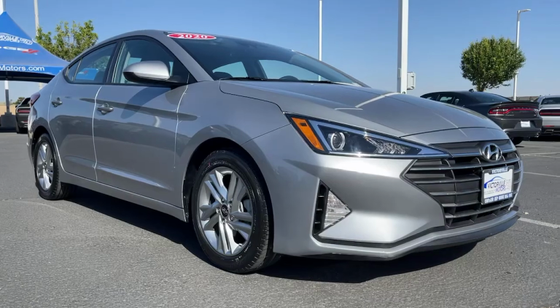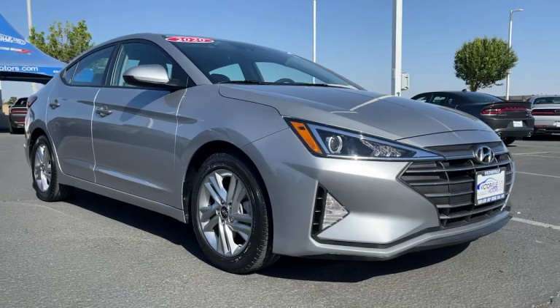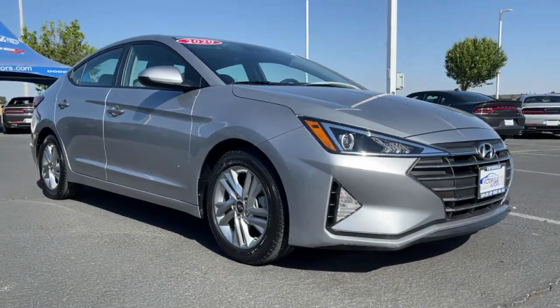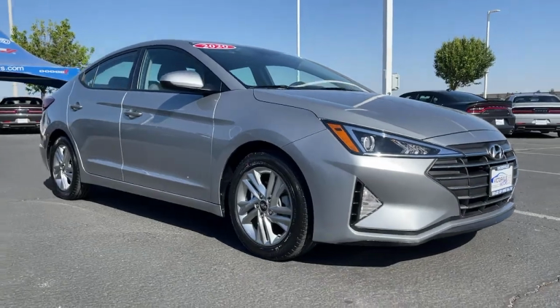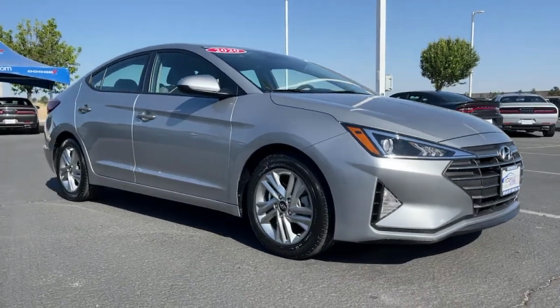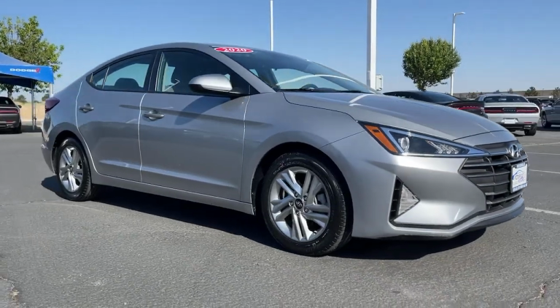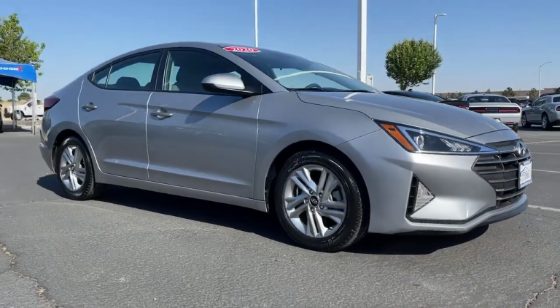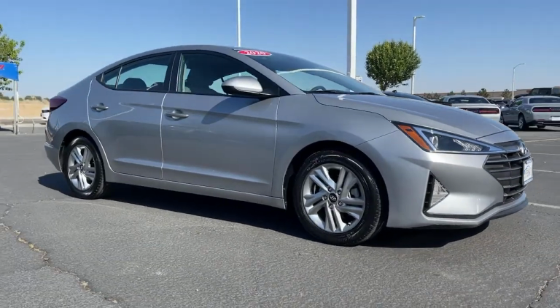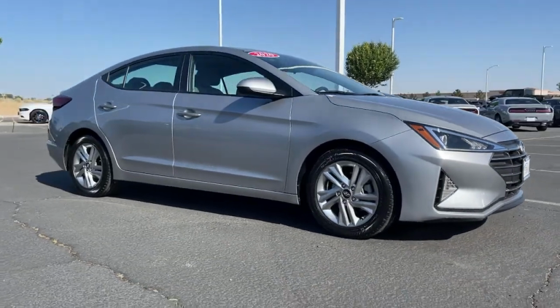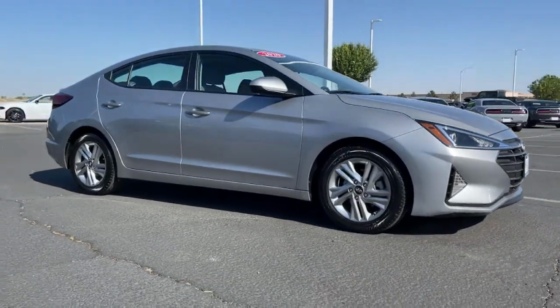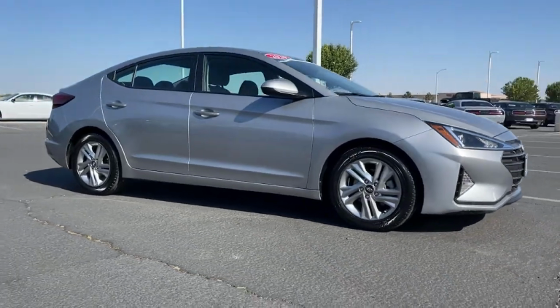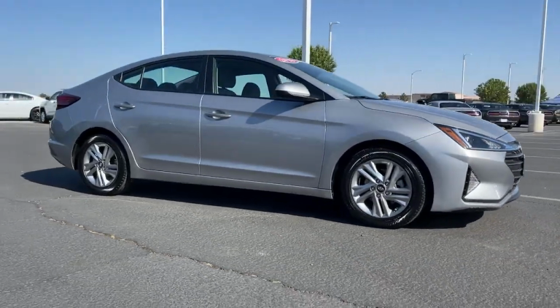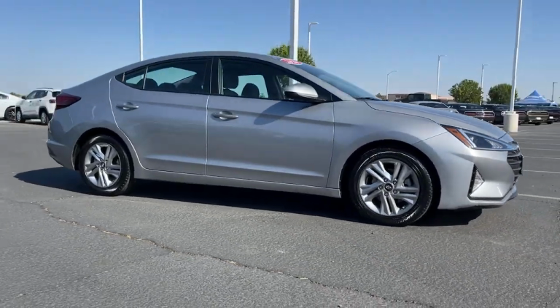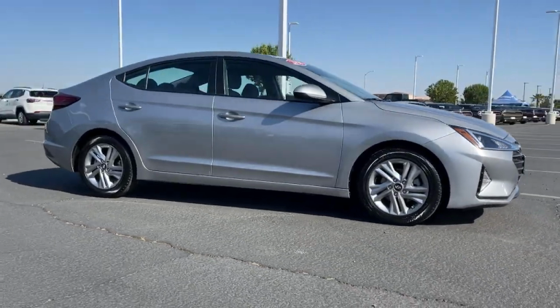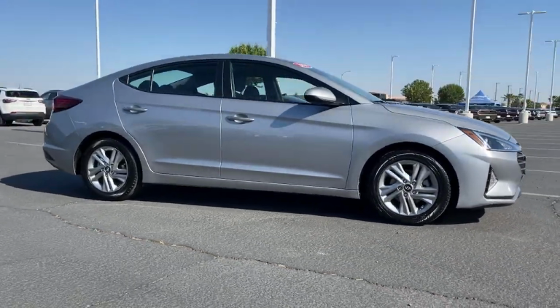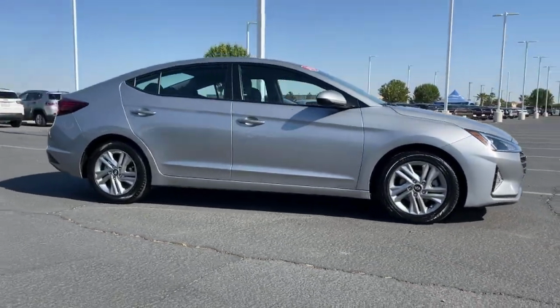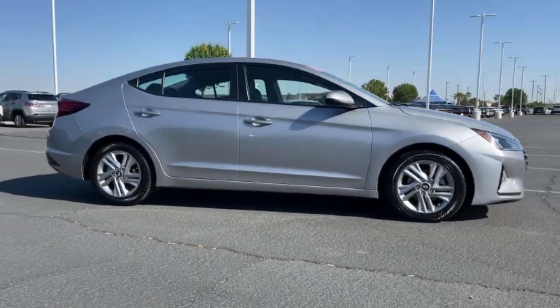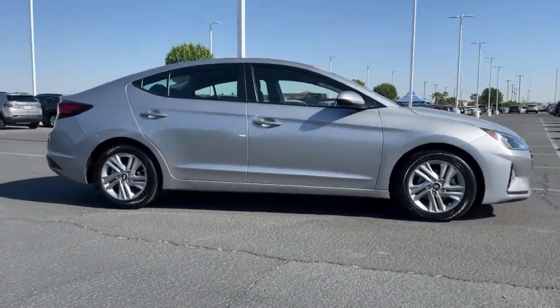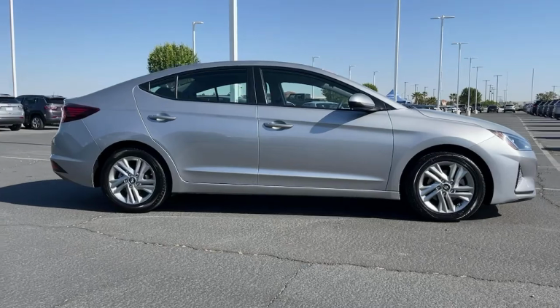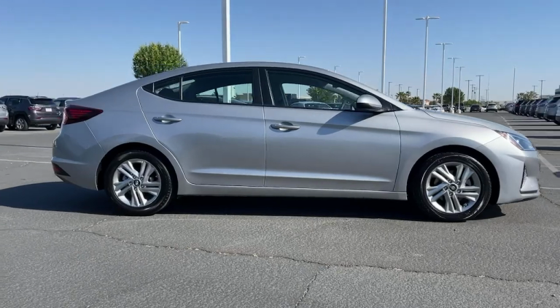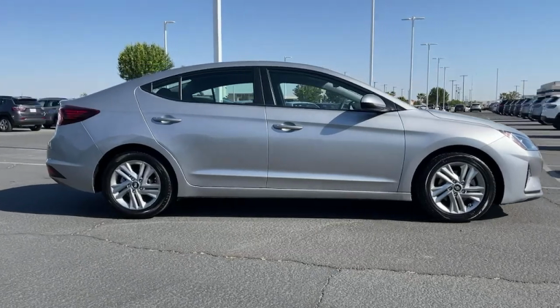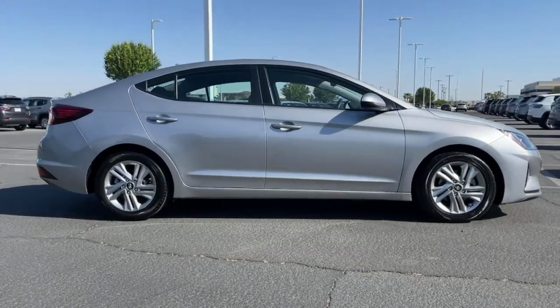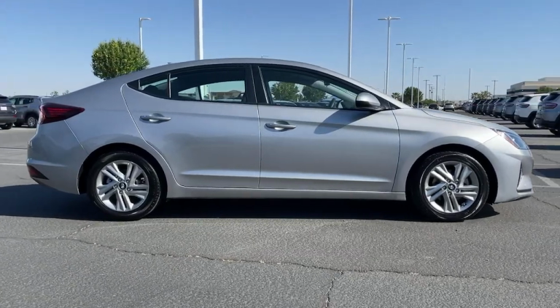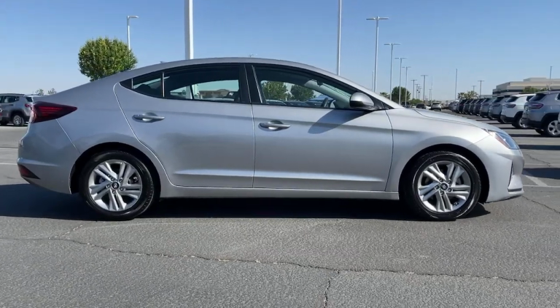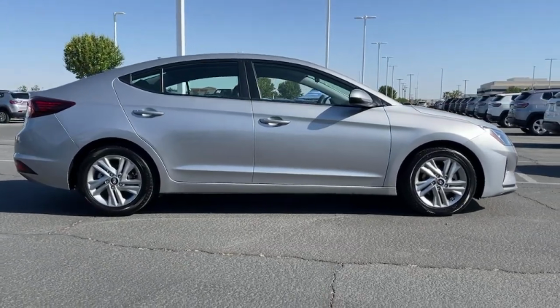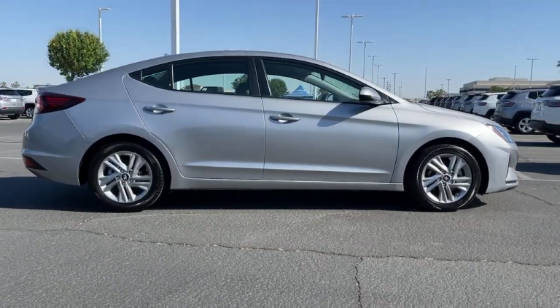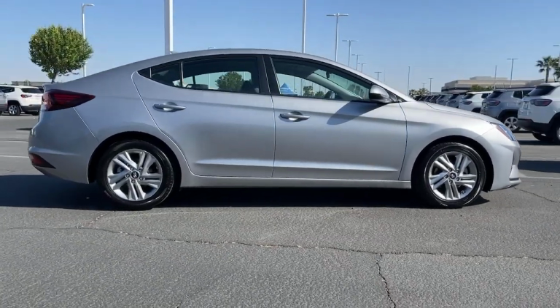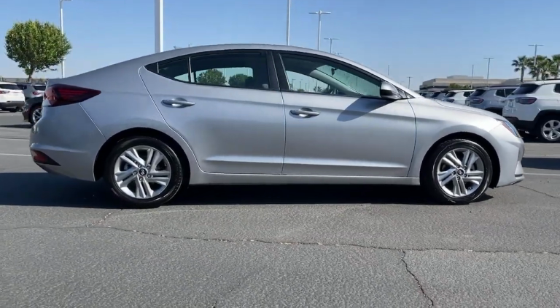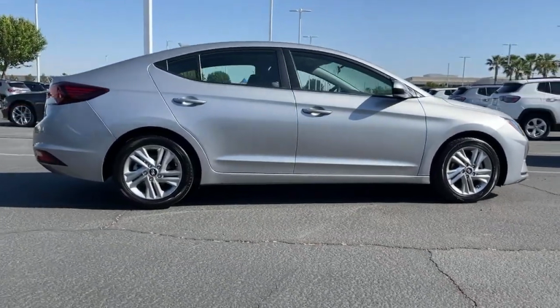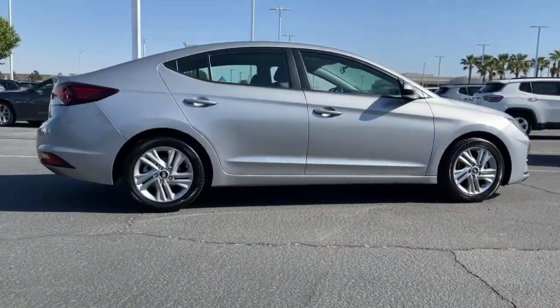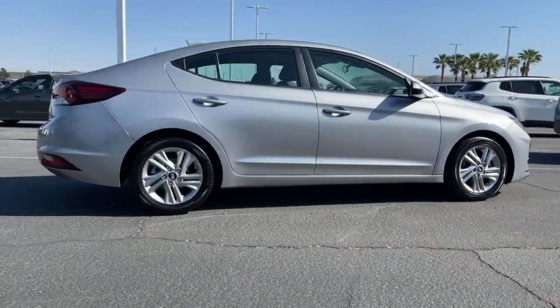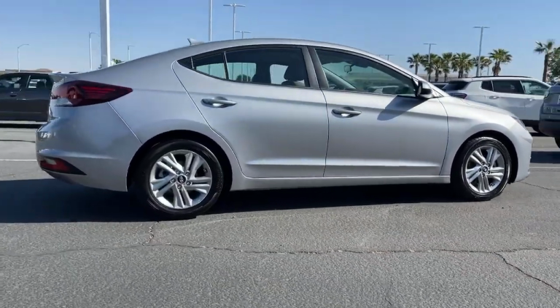You're going to love the 2020 Hyundai Elantra. This vehicle is an outstanding buy with fewer than 35,000 miles on the odometer.